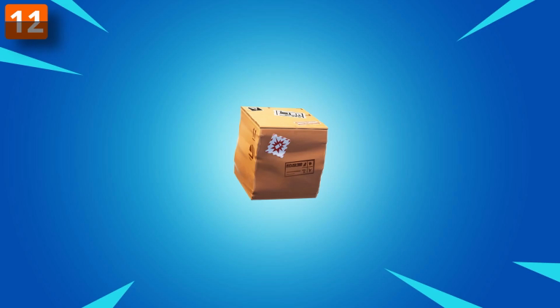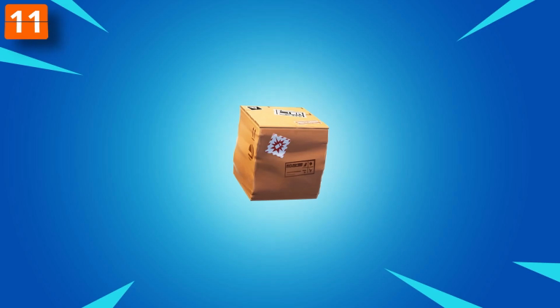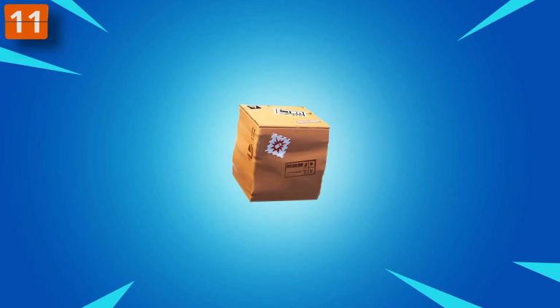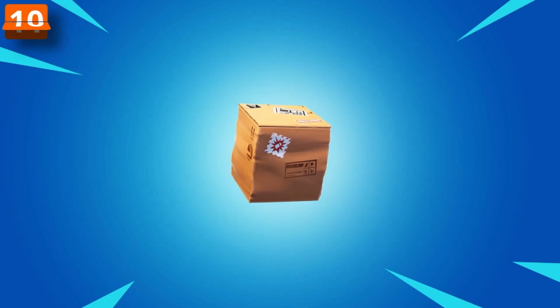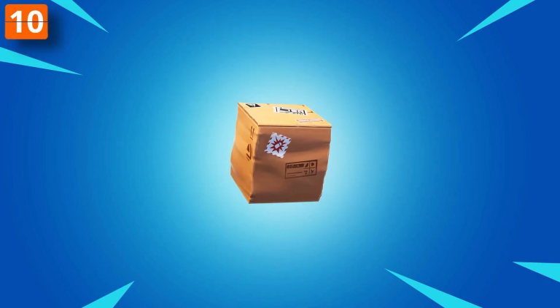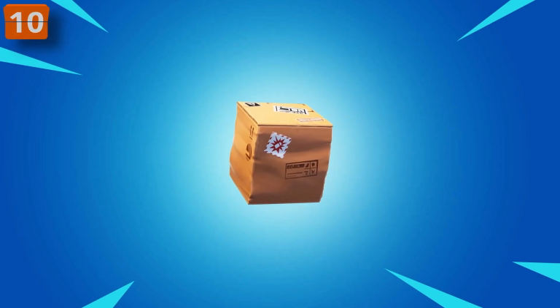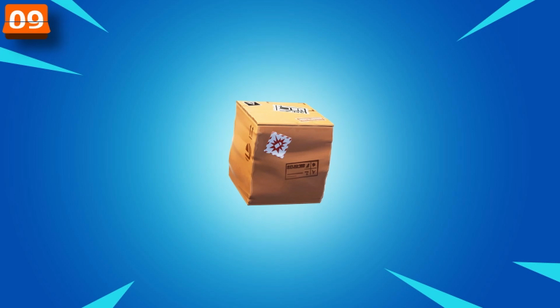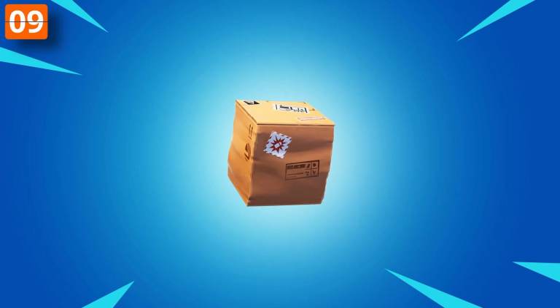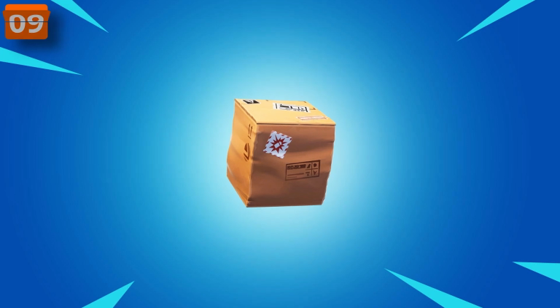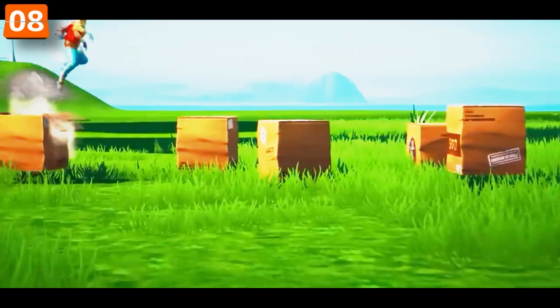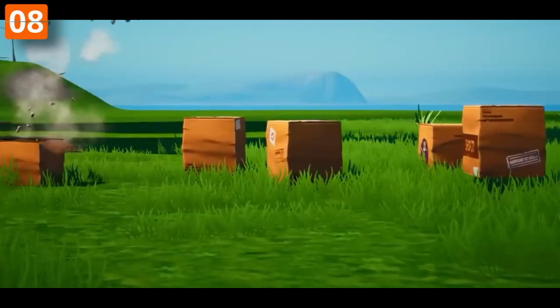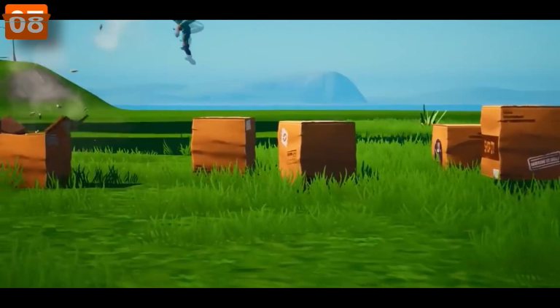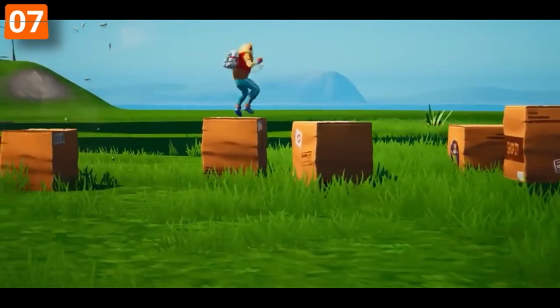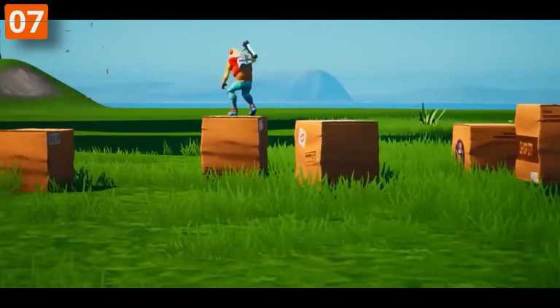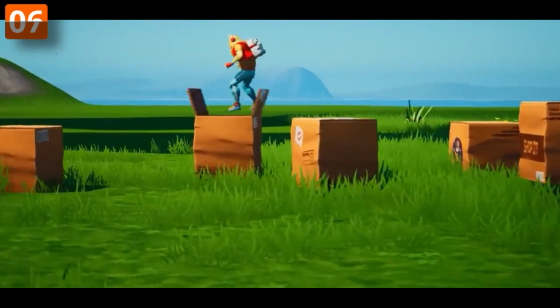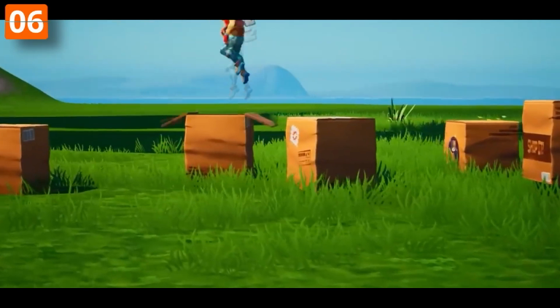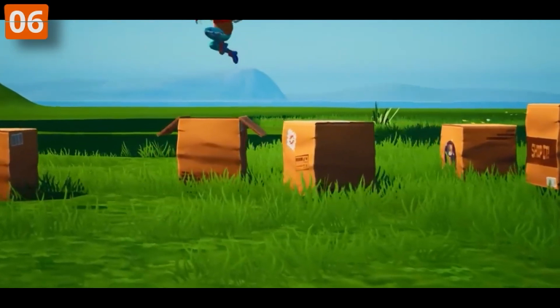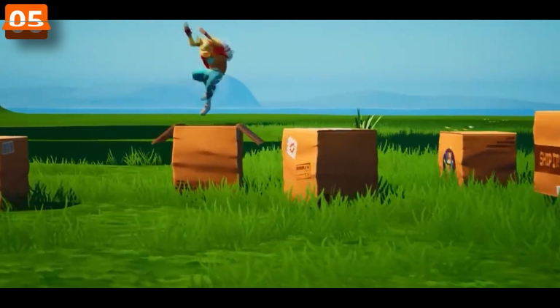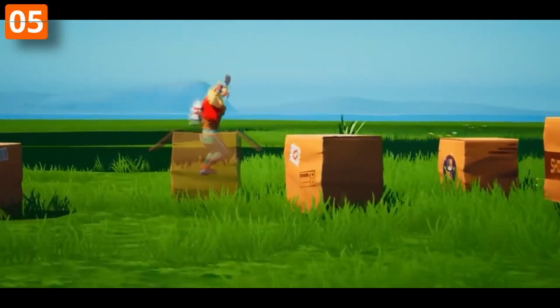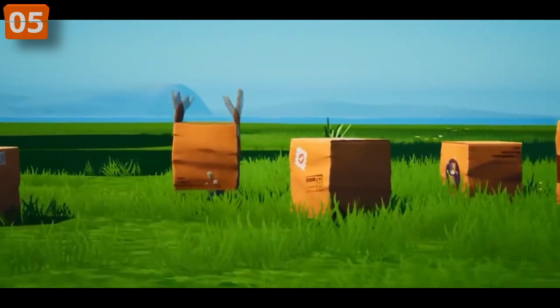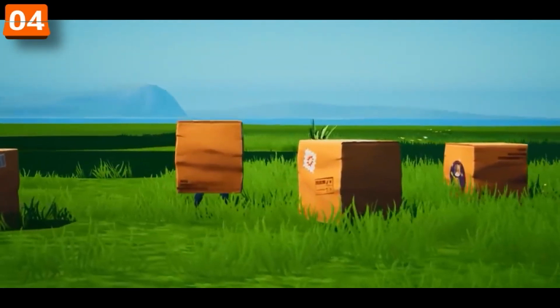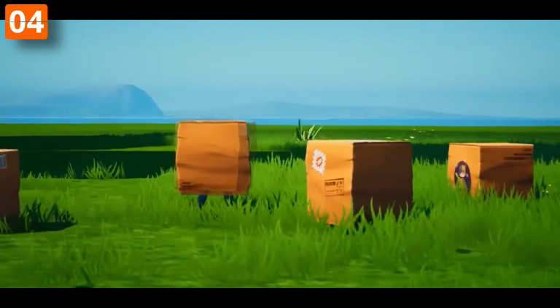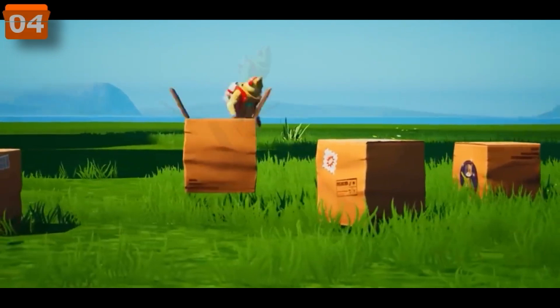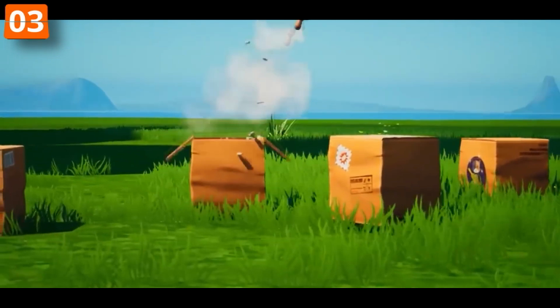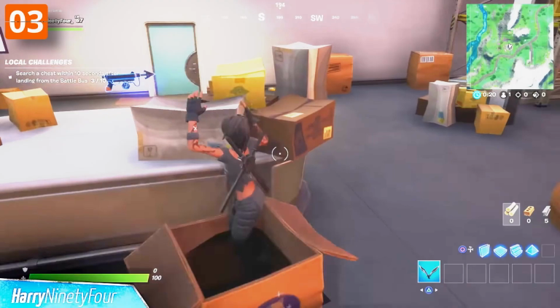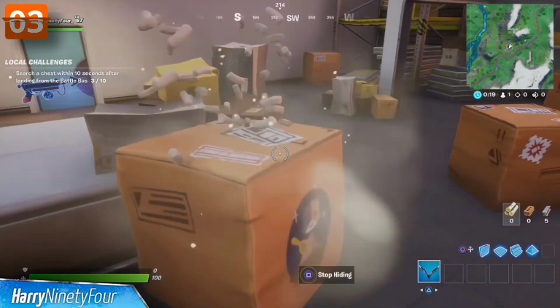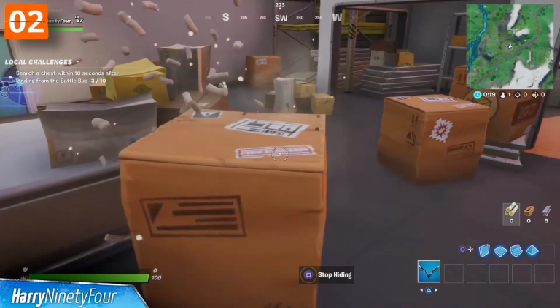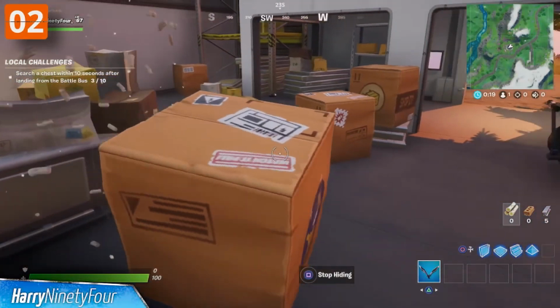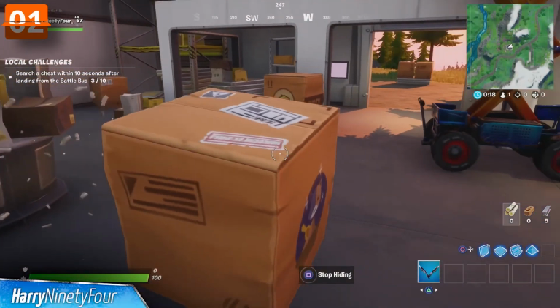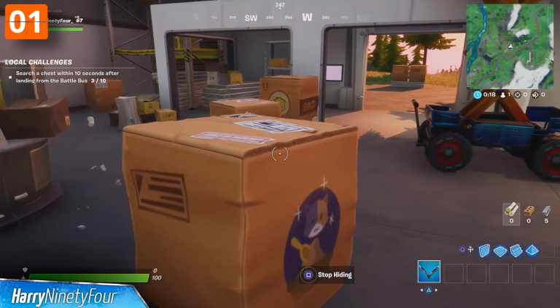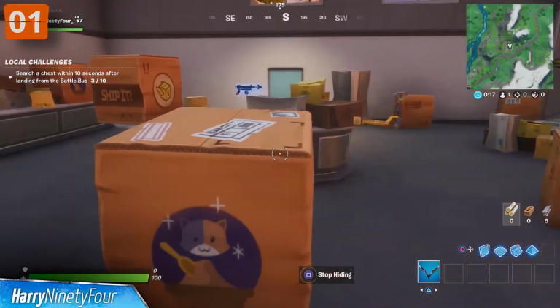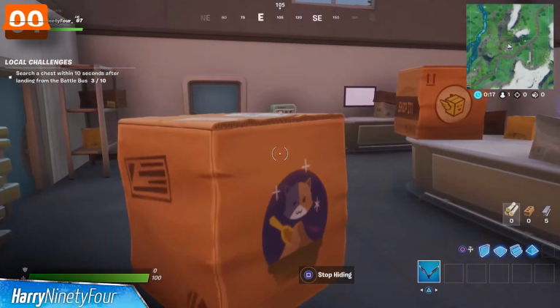One of the funniest OG items is the creeping cardboard. It was randomly added in 2020 and allowed us to hide inside a box and throw it down for extra camouflage. It was fun and a decent strategy if you were a noob.